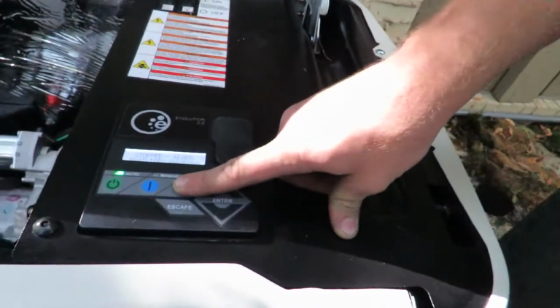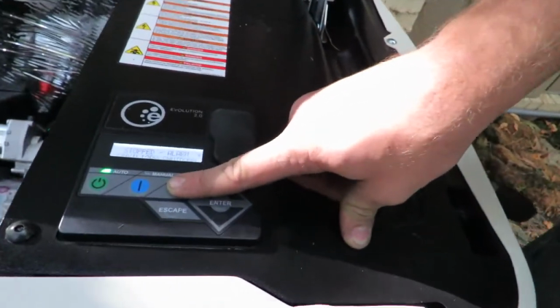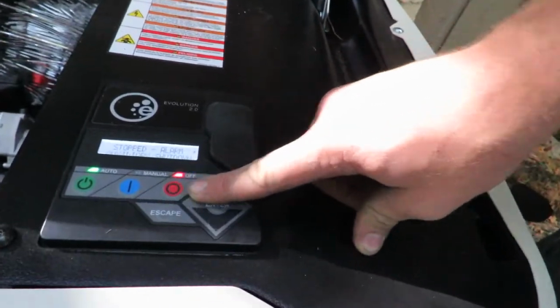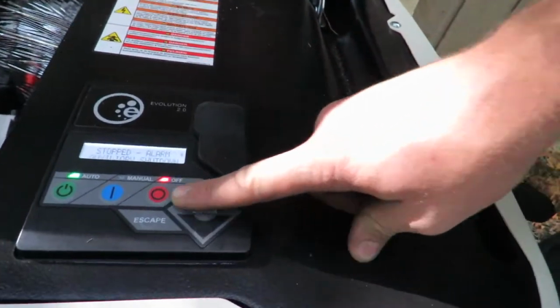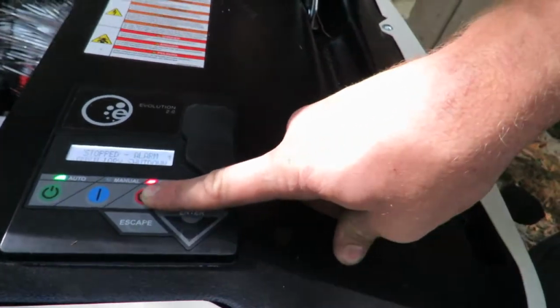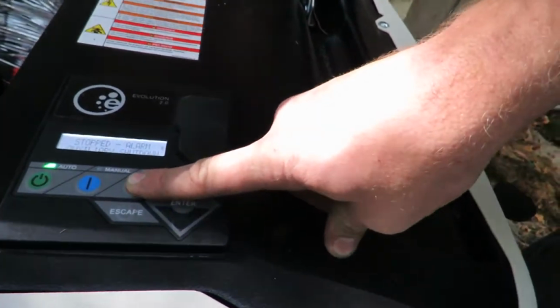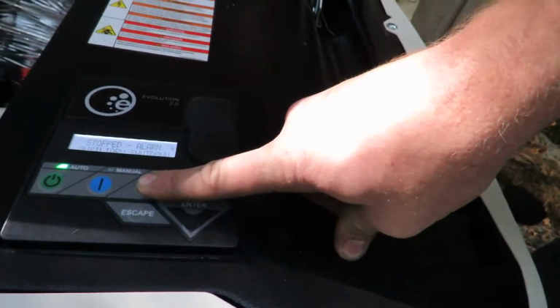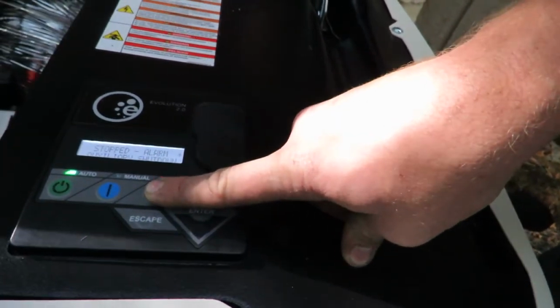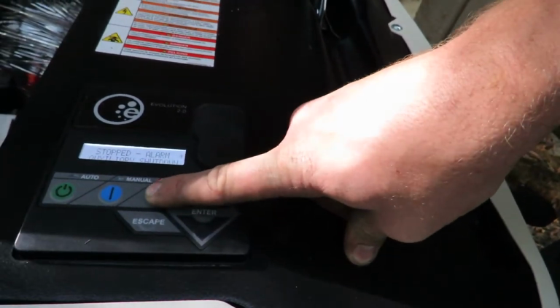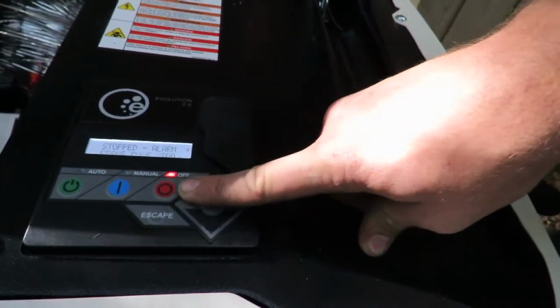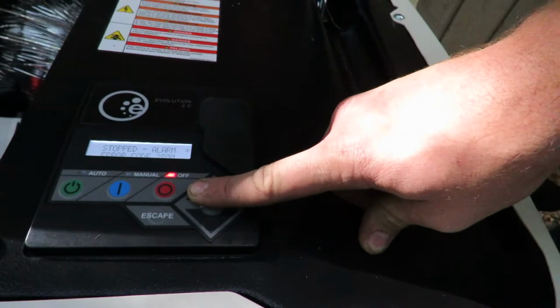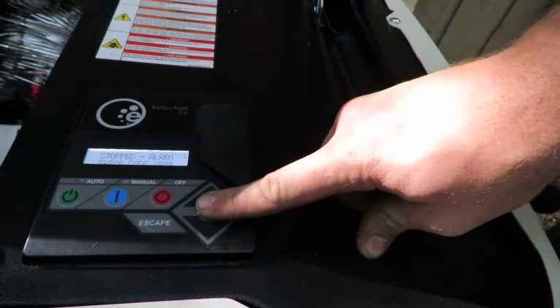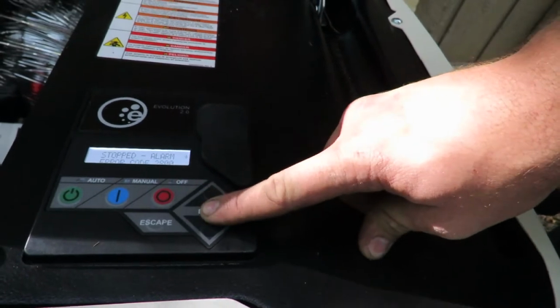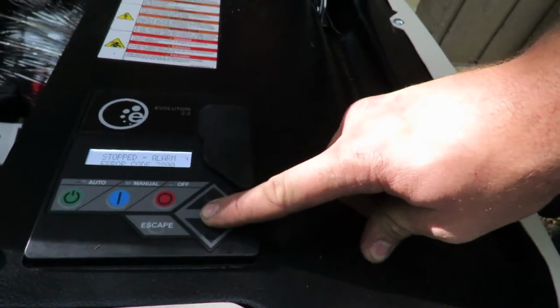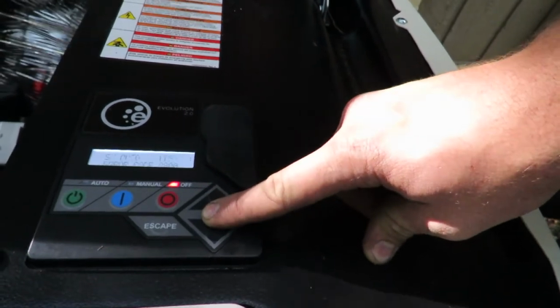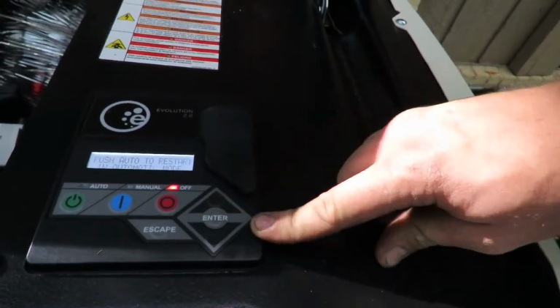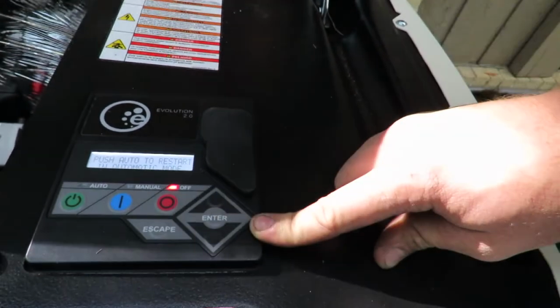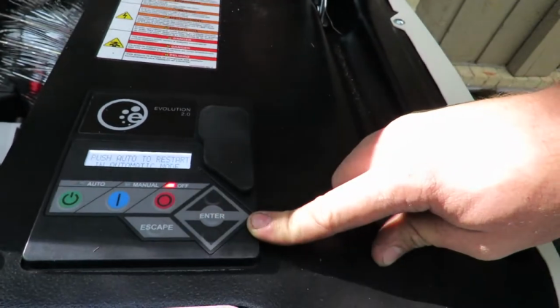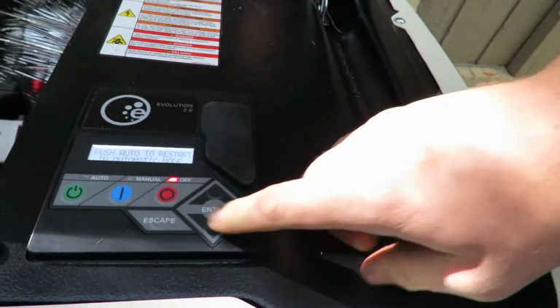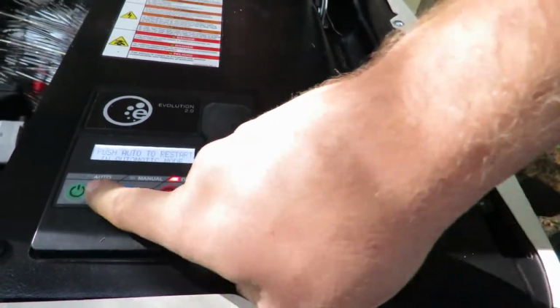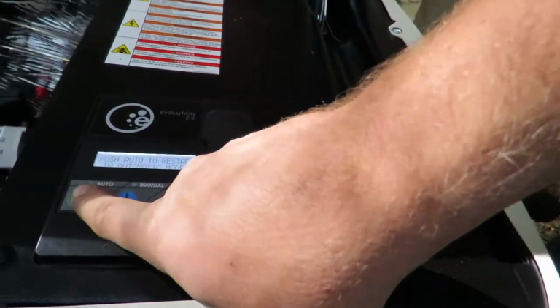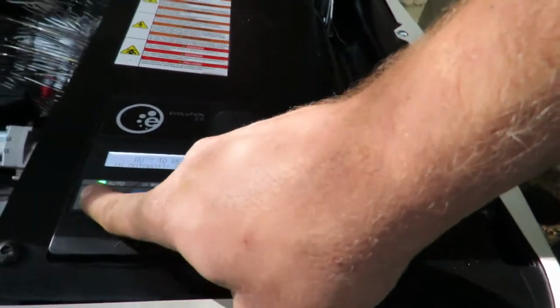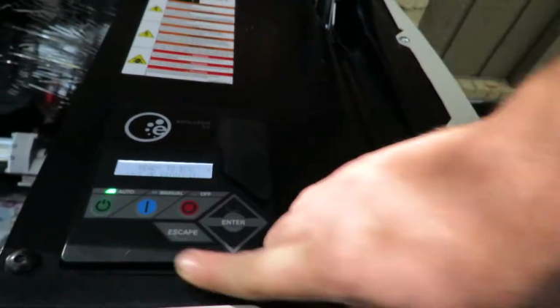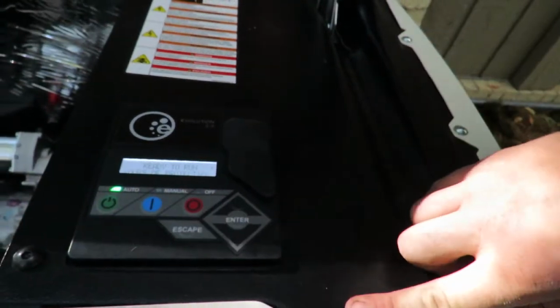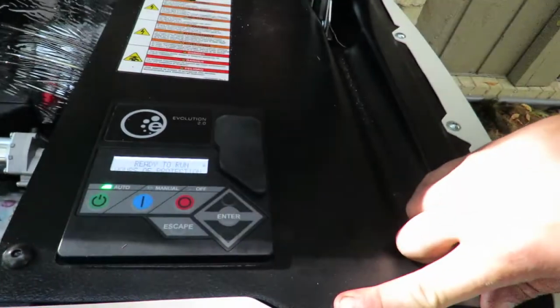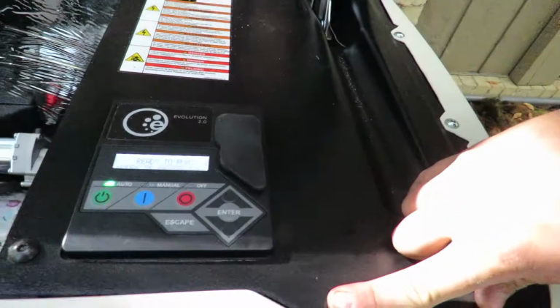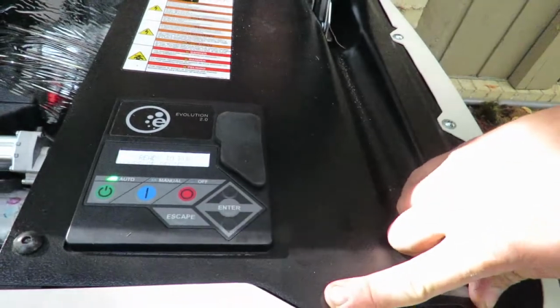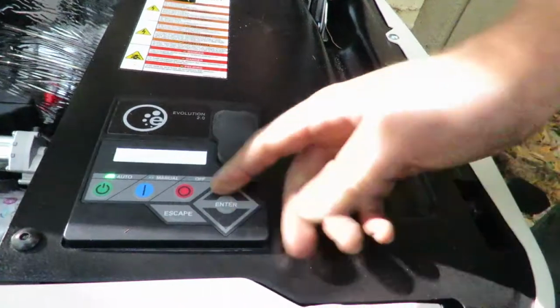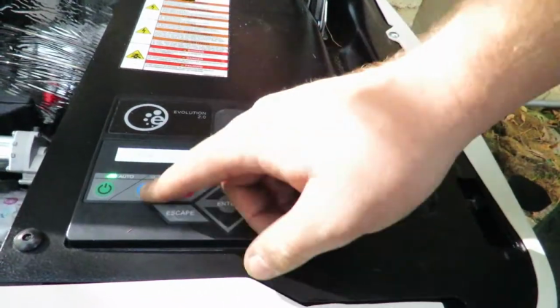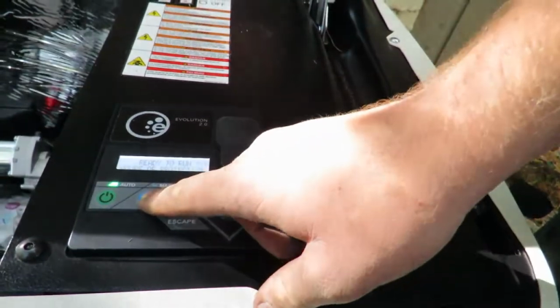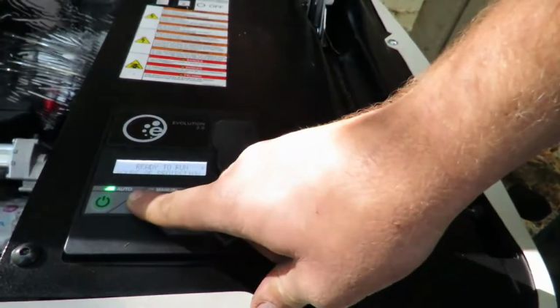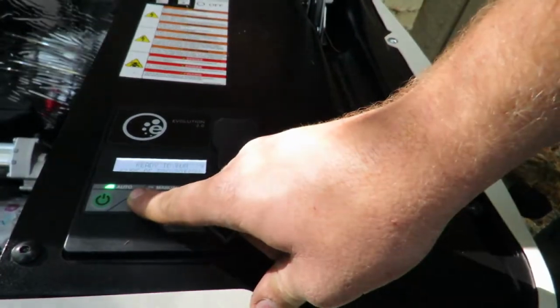To reset a fault code, you push Off, then Enter, then back into Auto. If you want to run it manually, you put it in Manual mode.